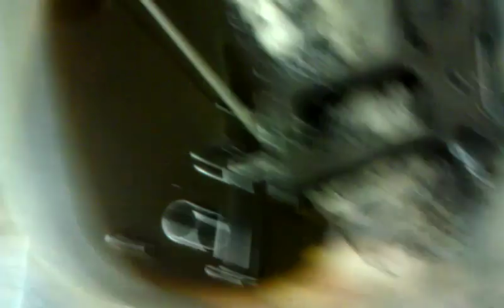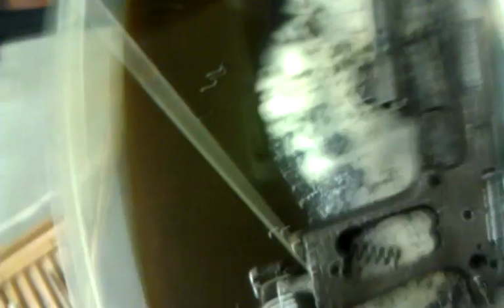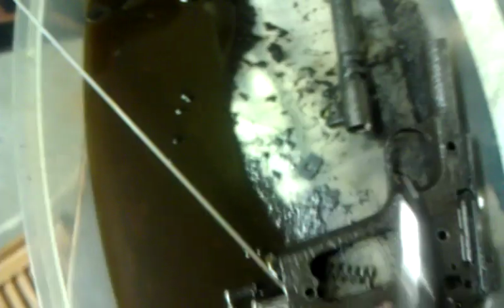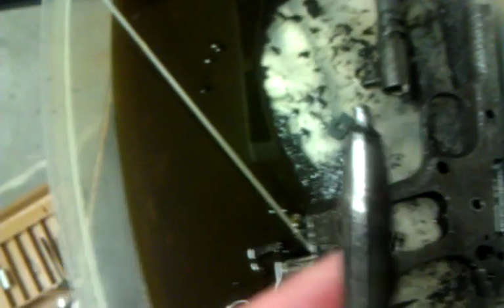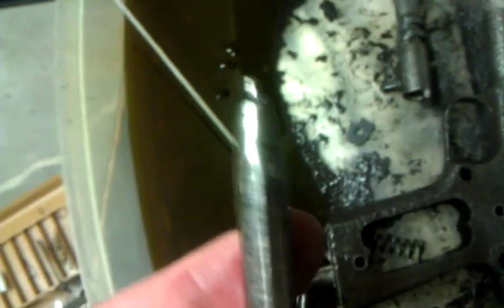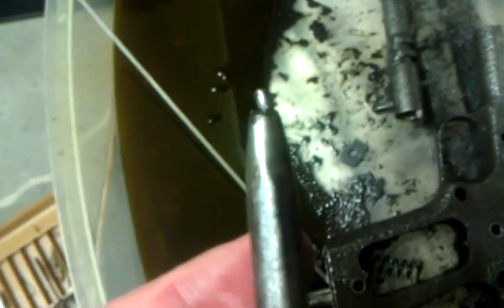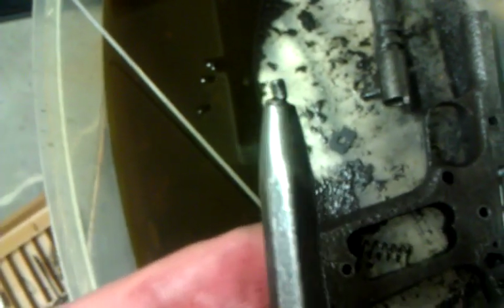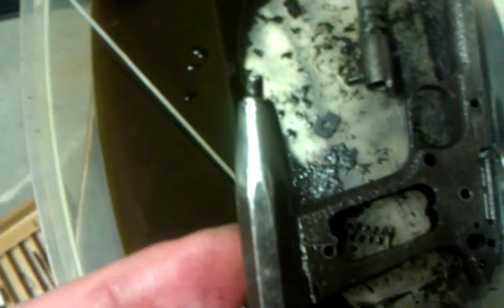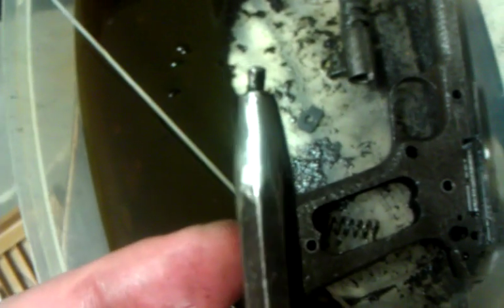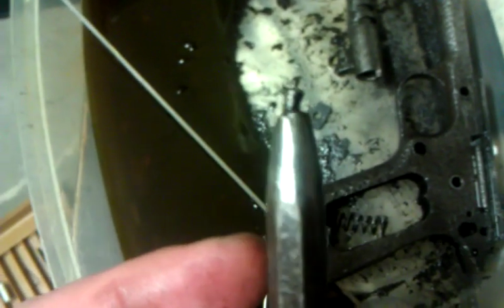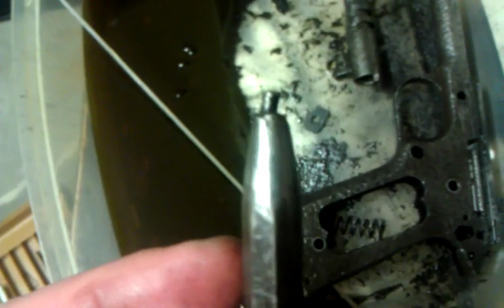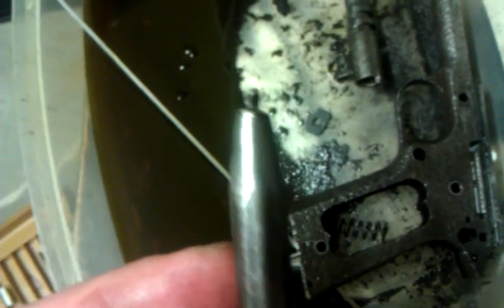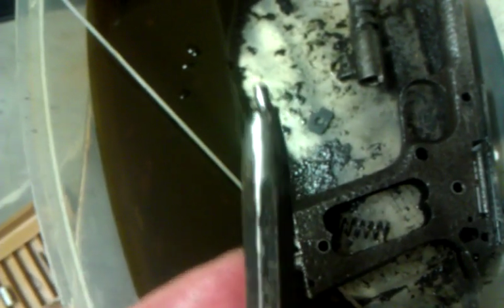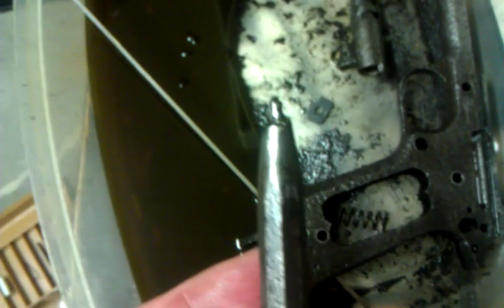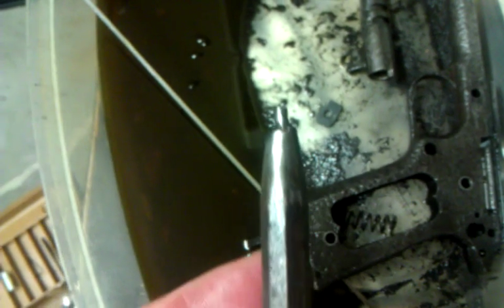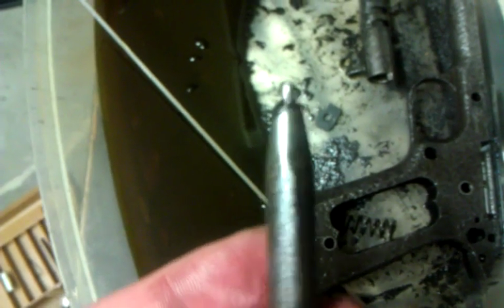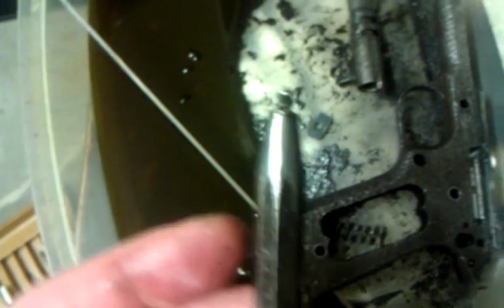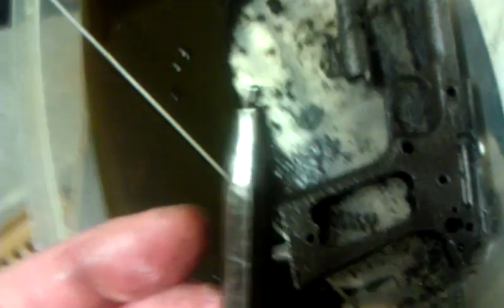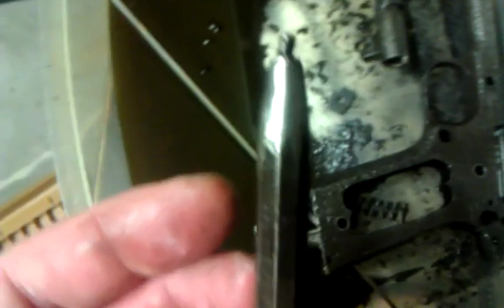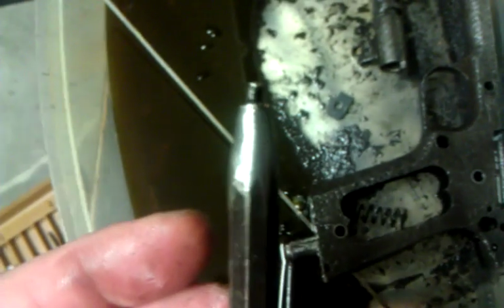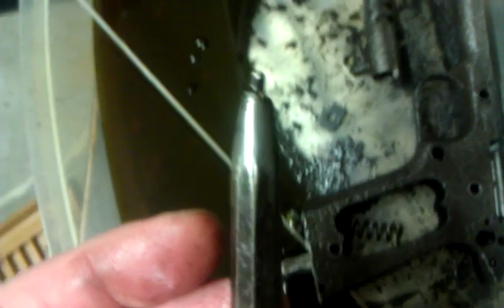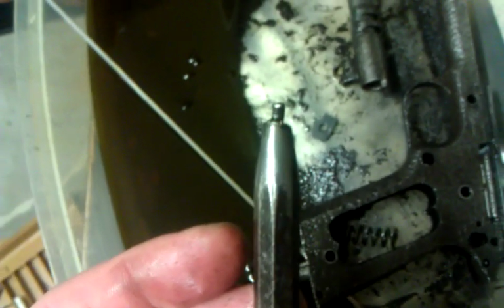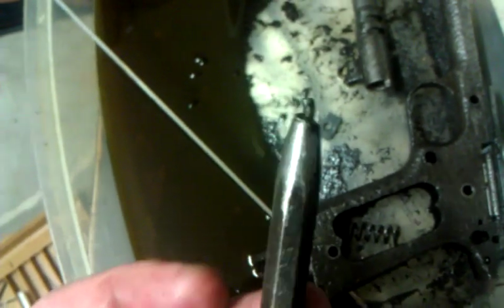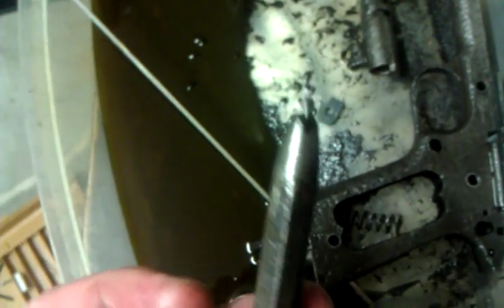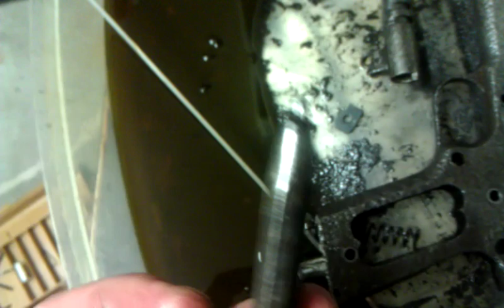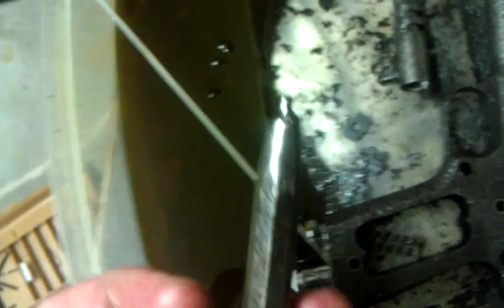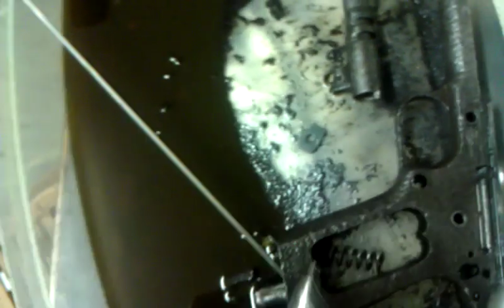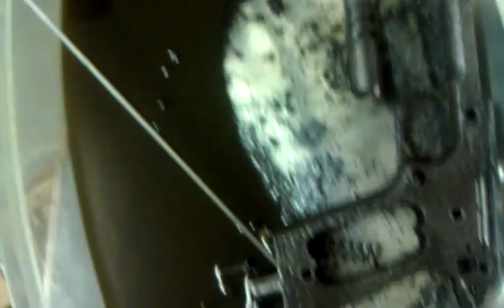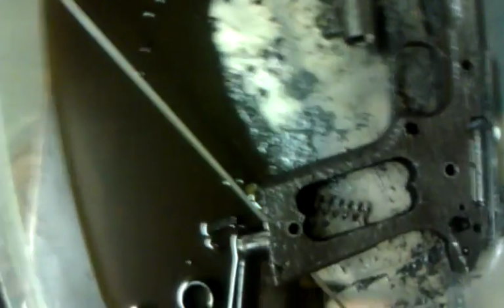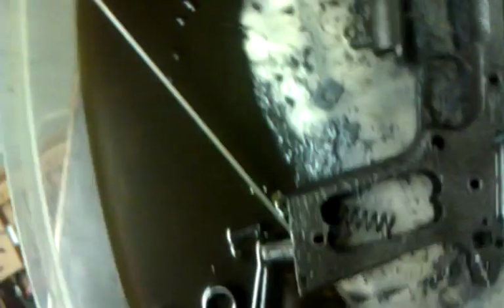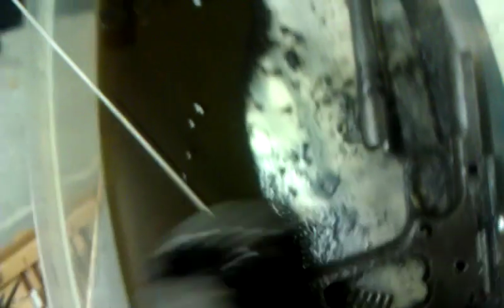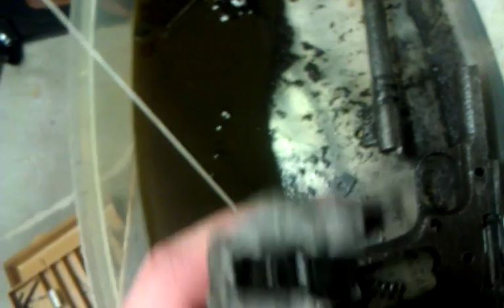I actually made a punch out of a center punch using a hand file because that's what I had lying around, and it worked. Possibly more effort than it should have been.